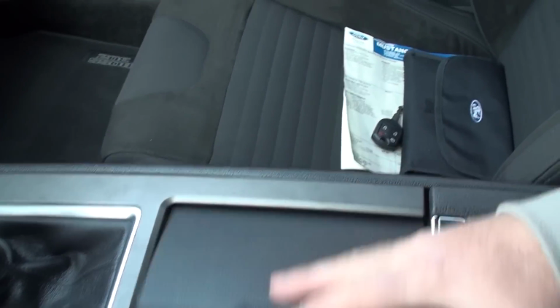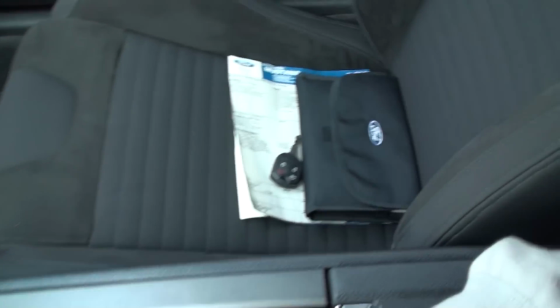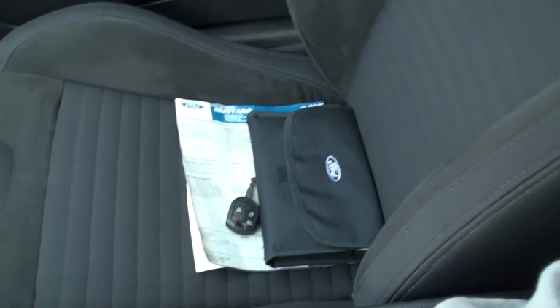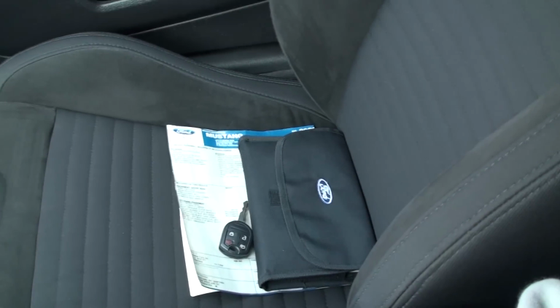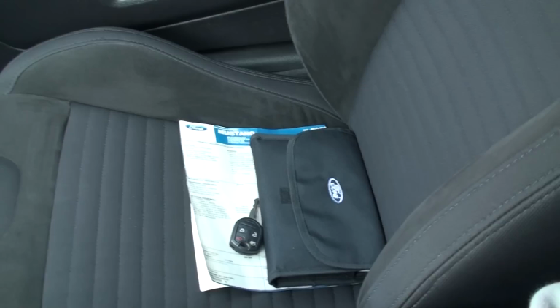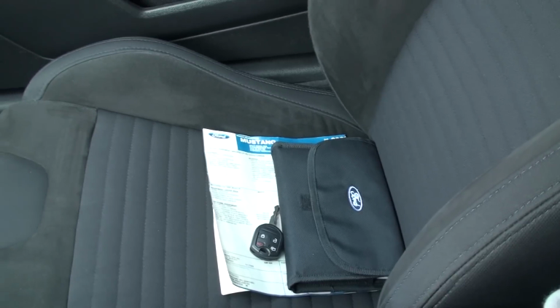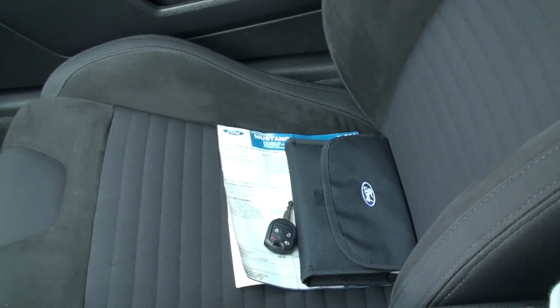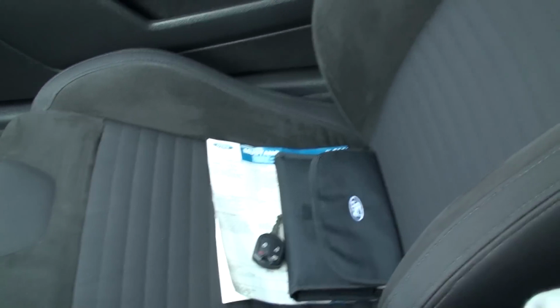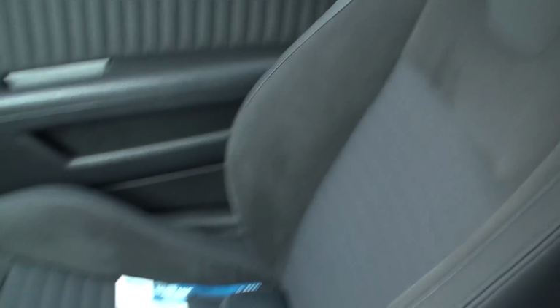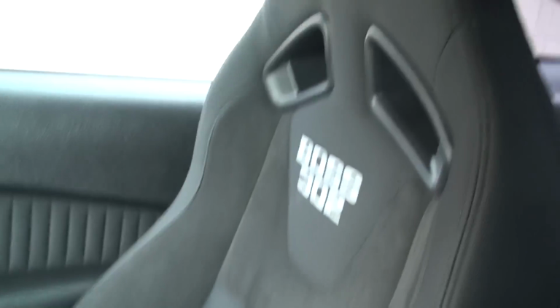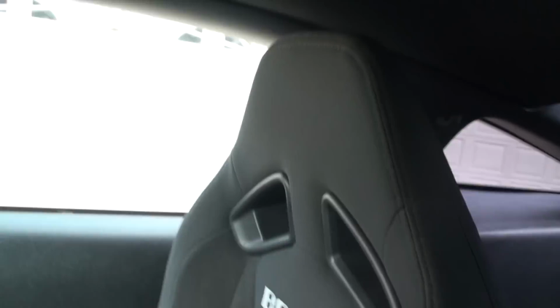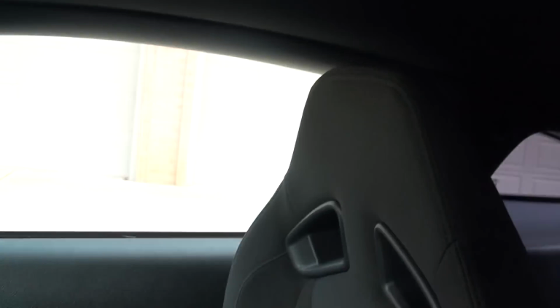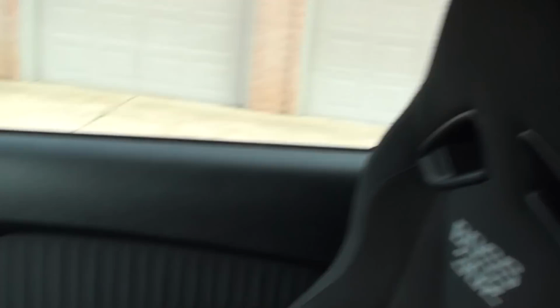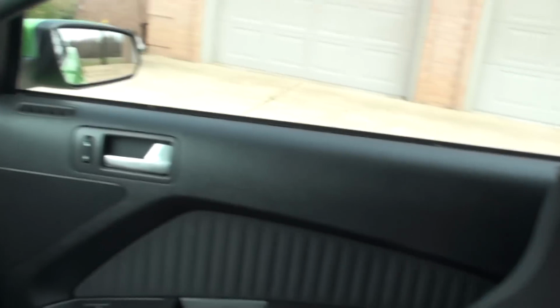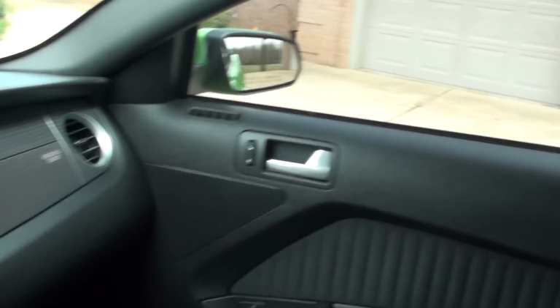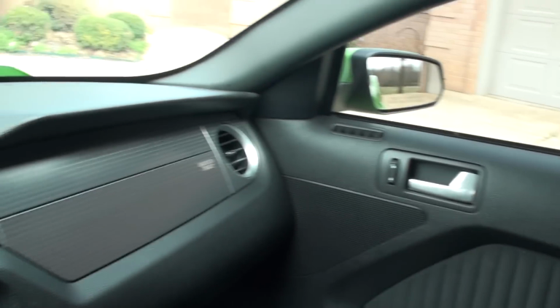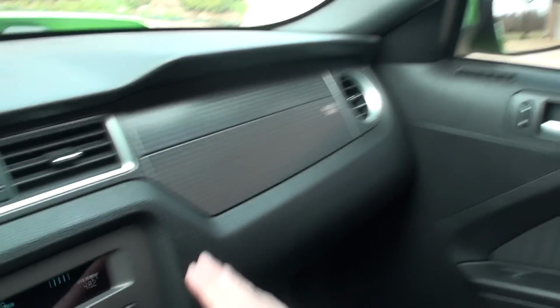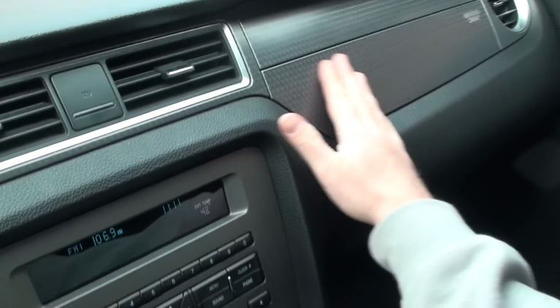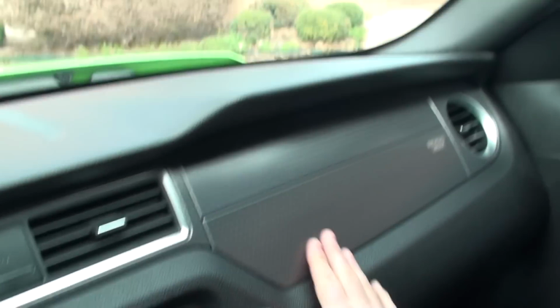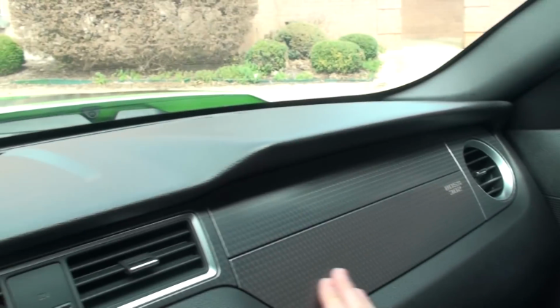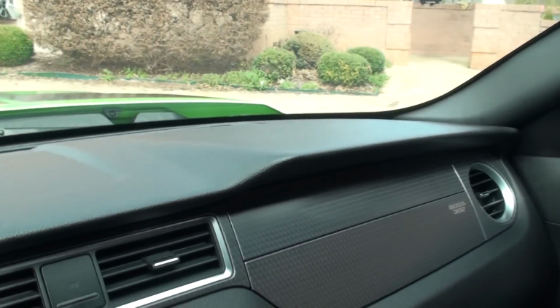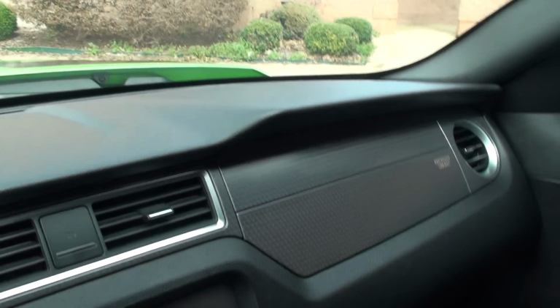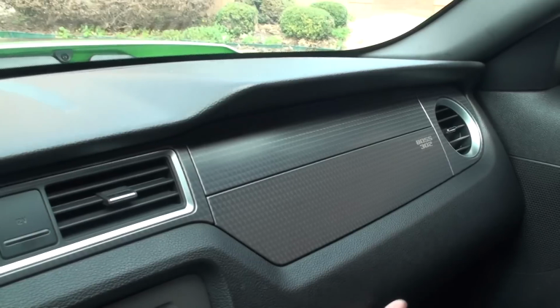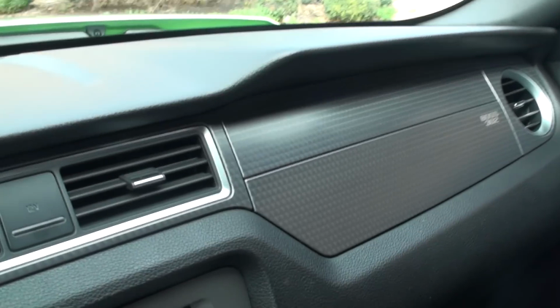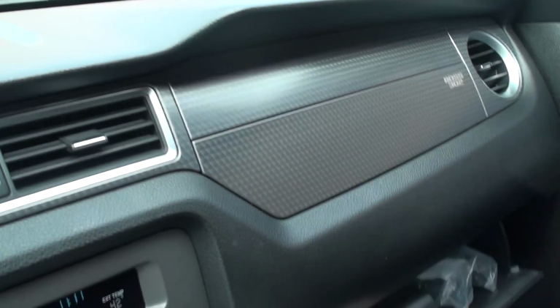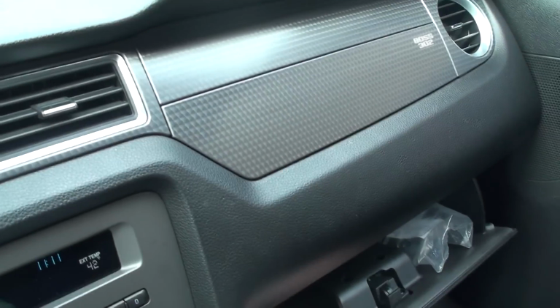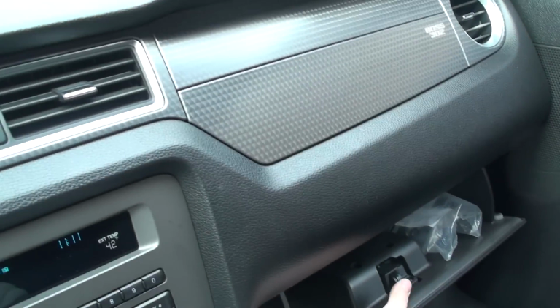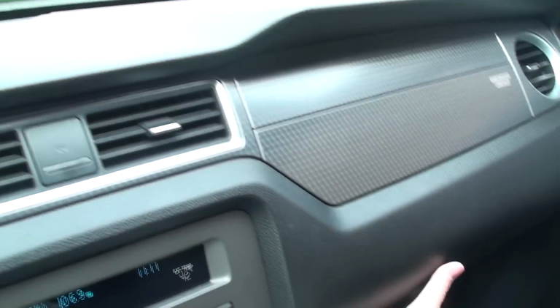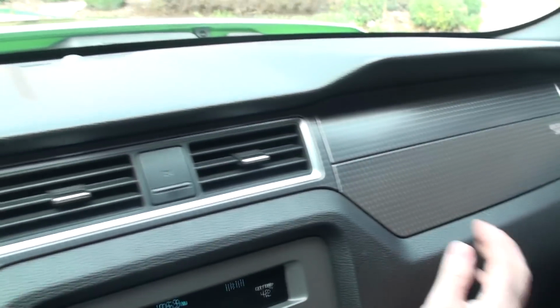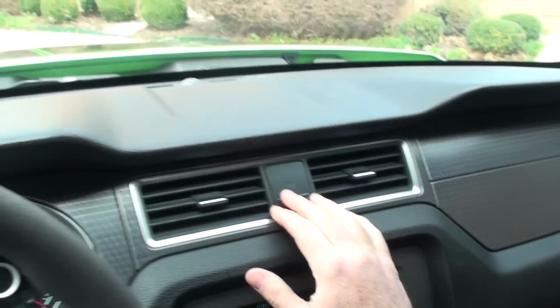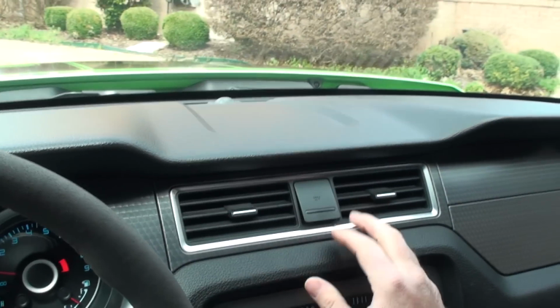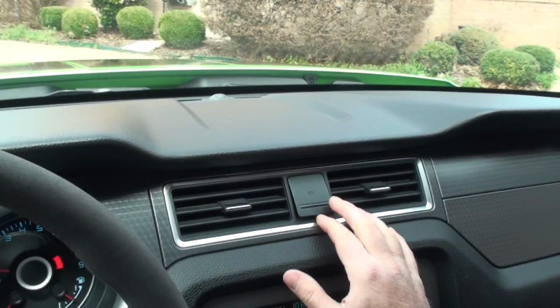I do have the extra key, owner's manual, and original window sticker. Fresh aluminum dash.